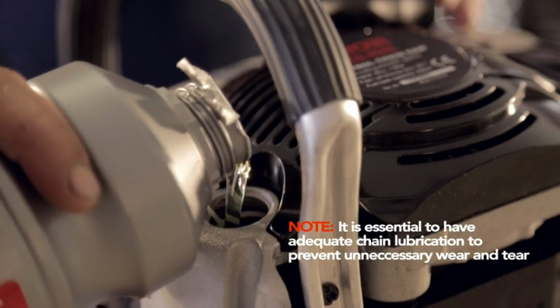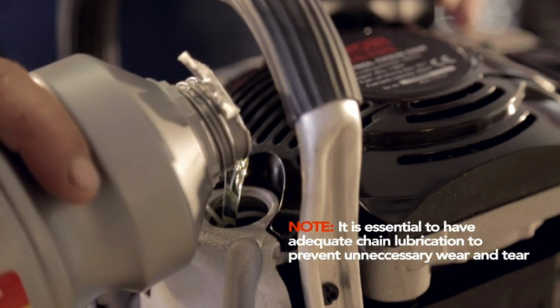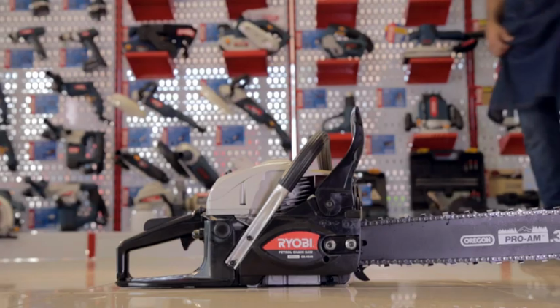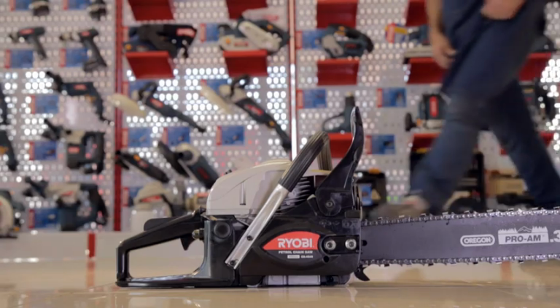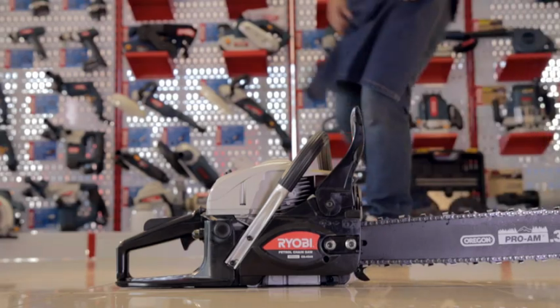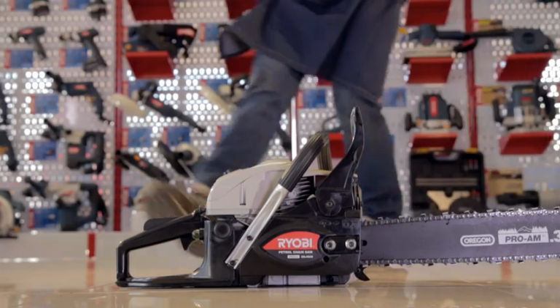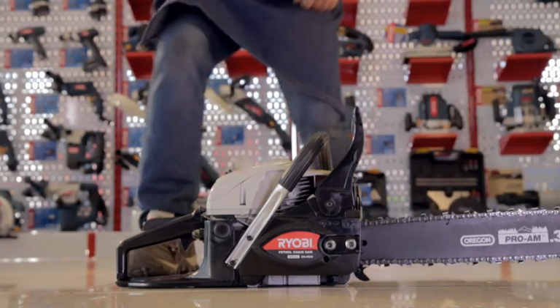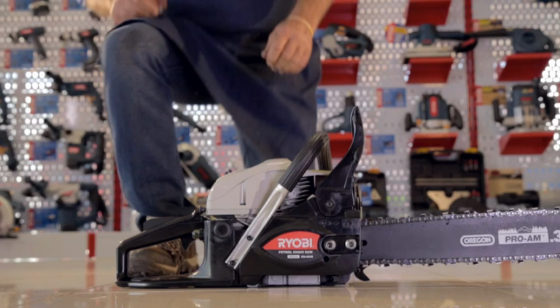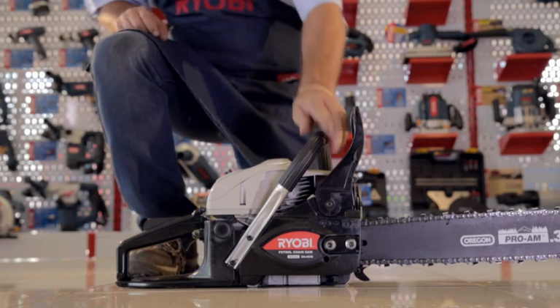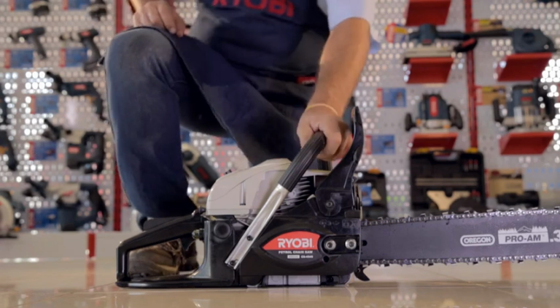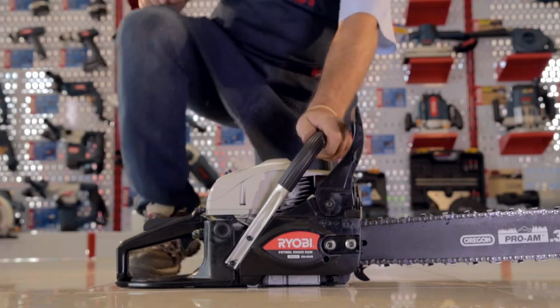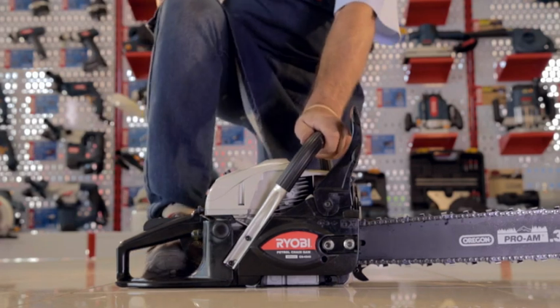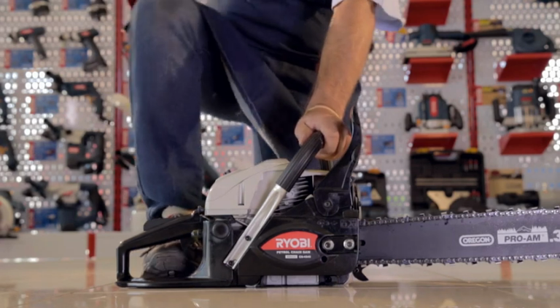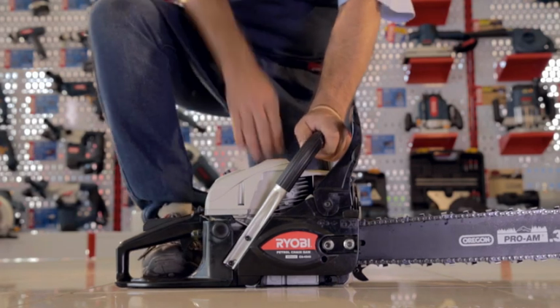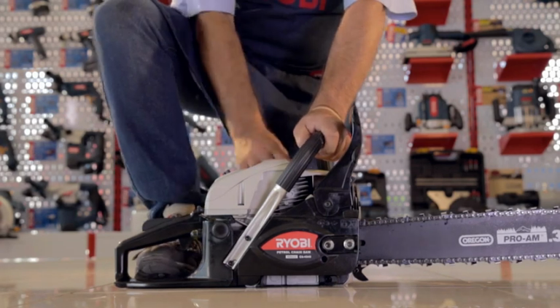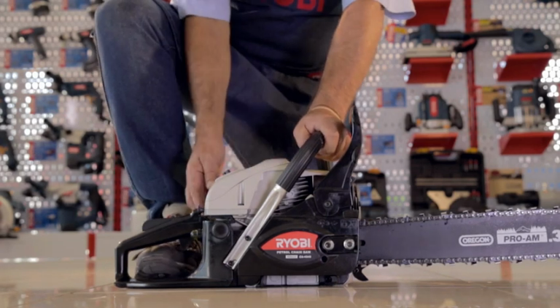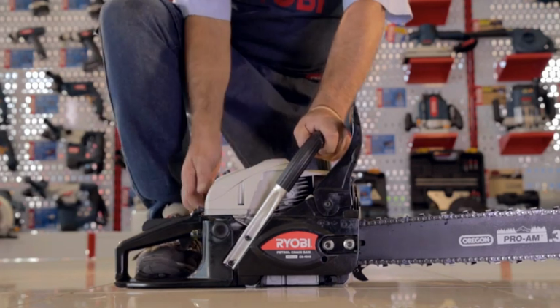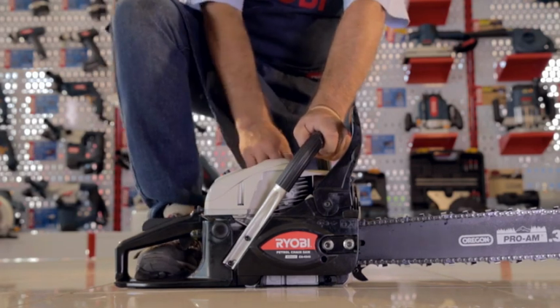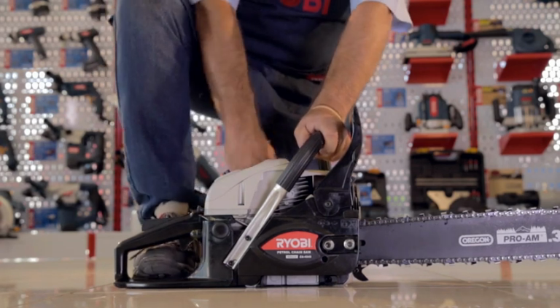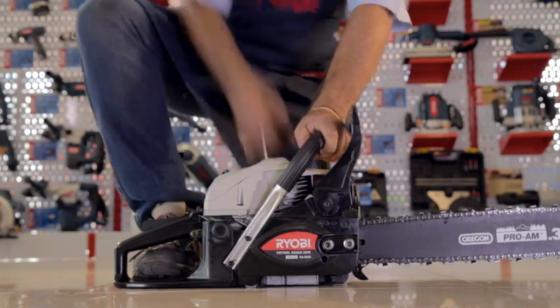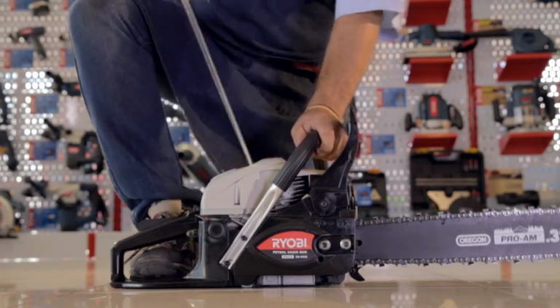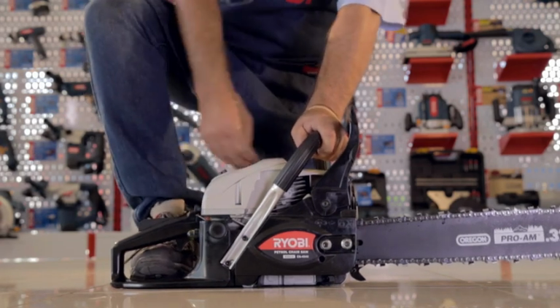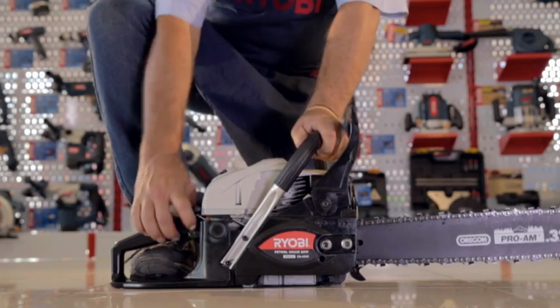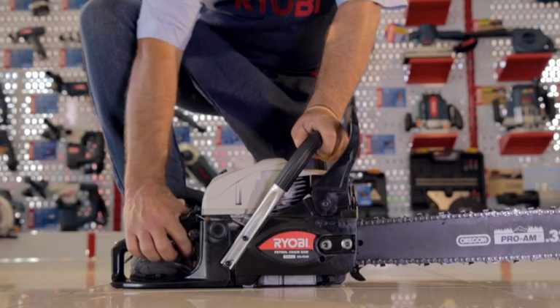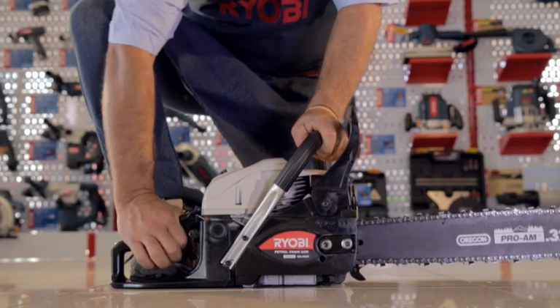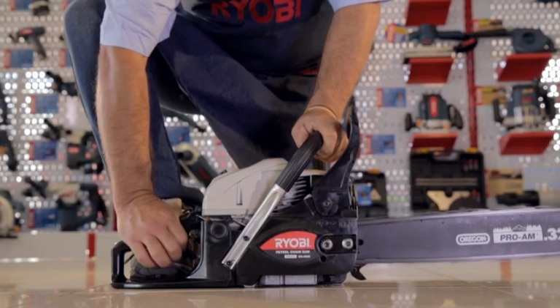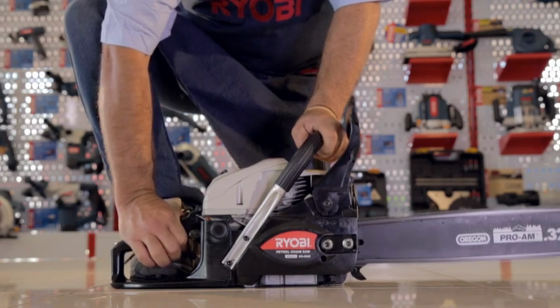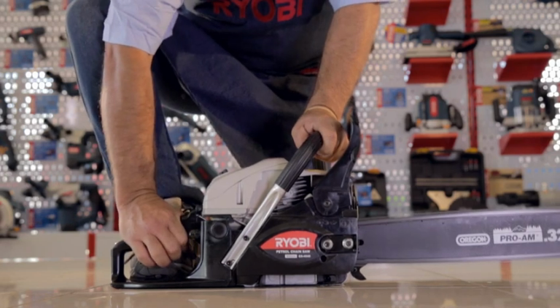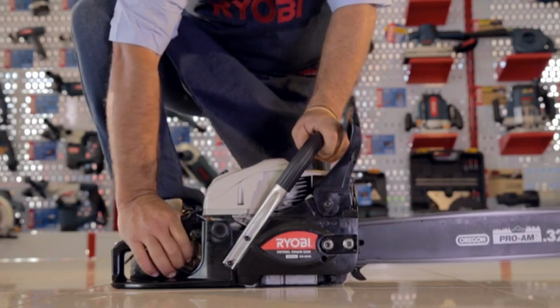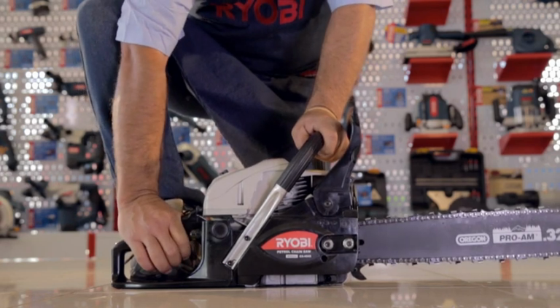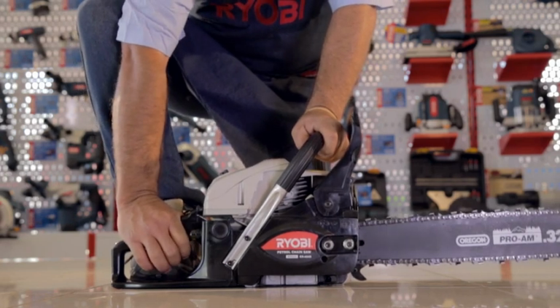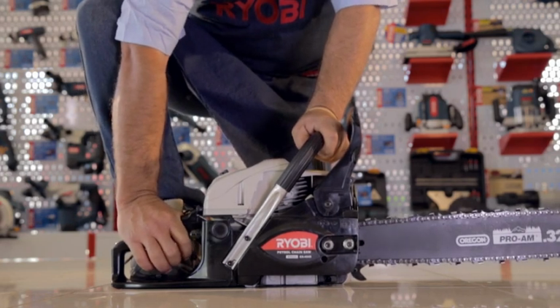For ground starting, place the saw on the ground, grip the handlebar with your left hand, place your right toe in the handle where the throttle trigger is, and pull the starter rope.